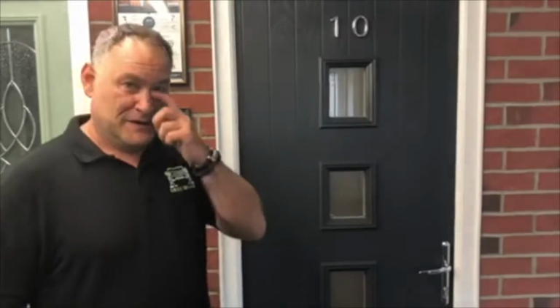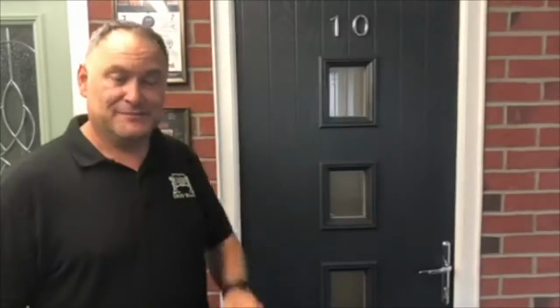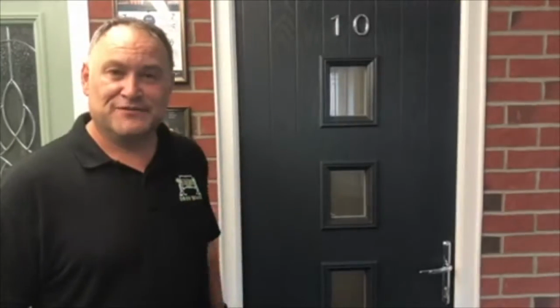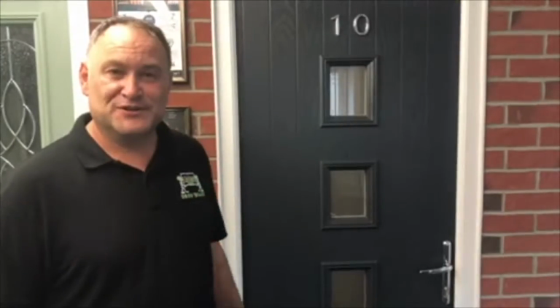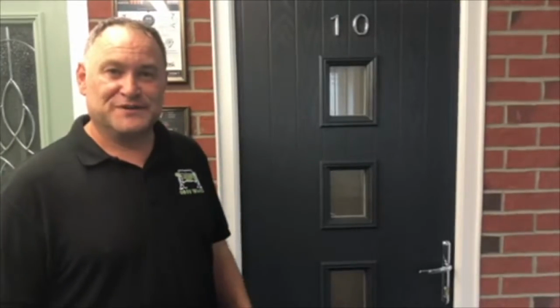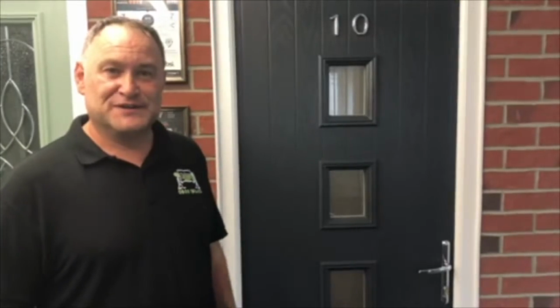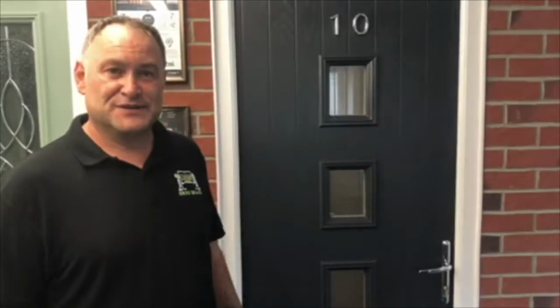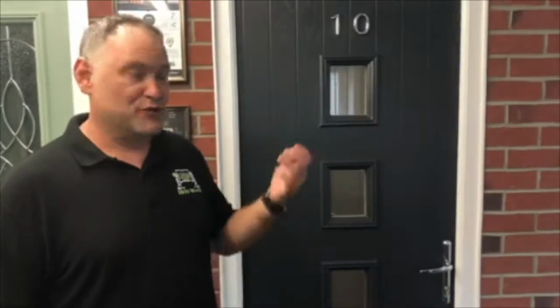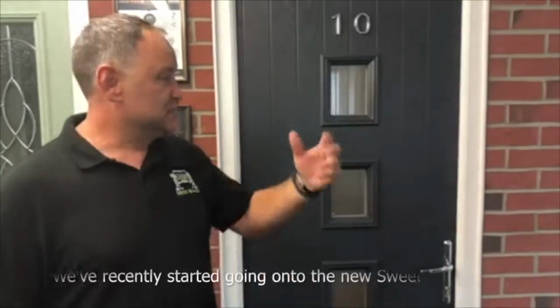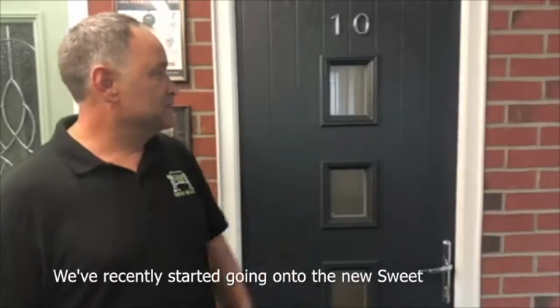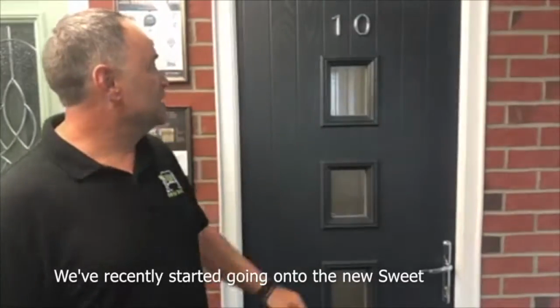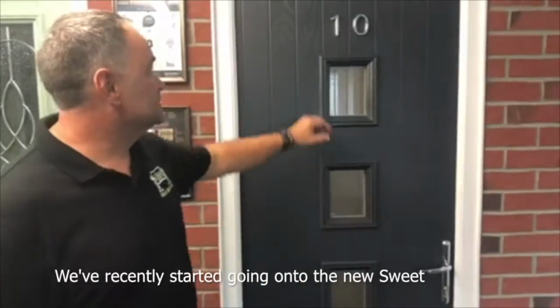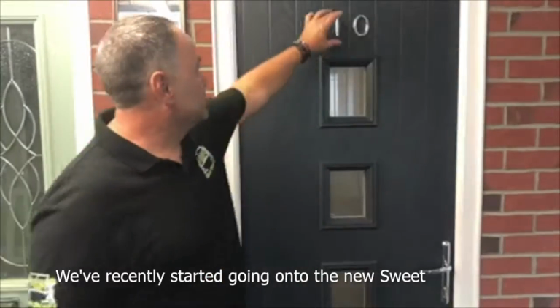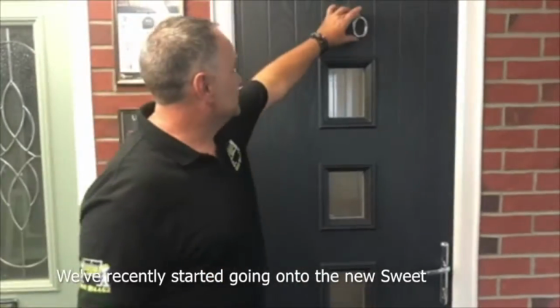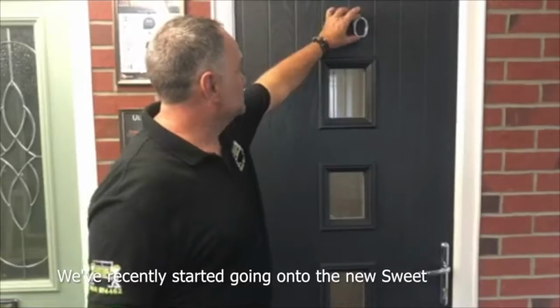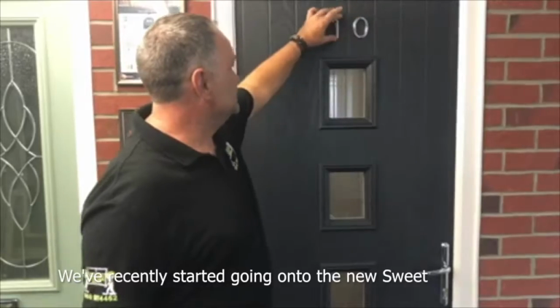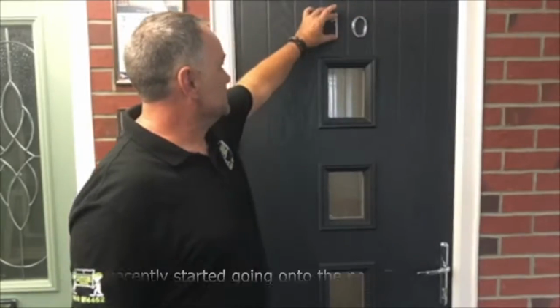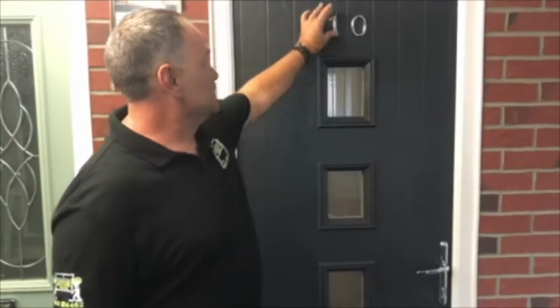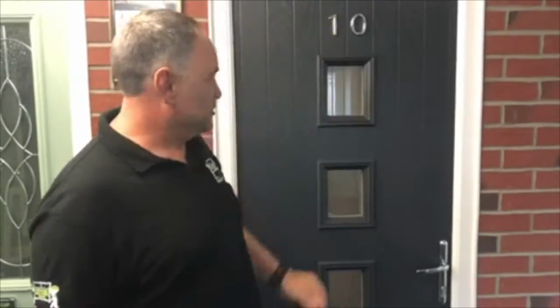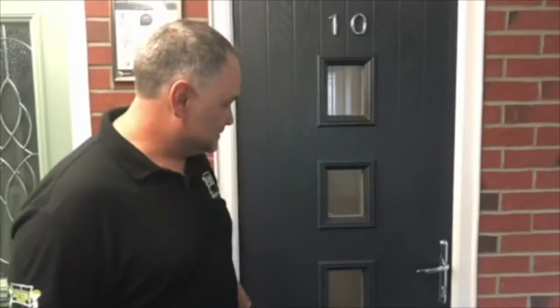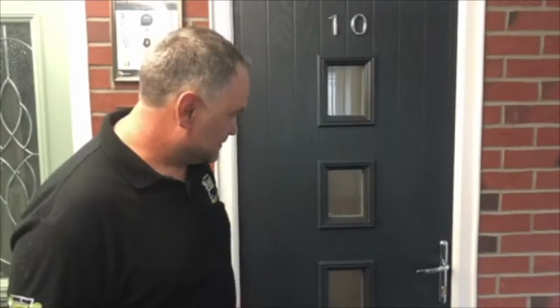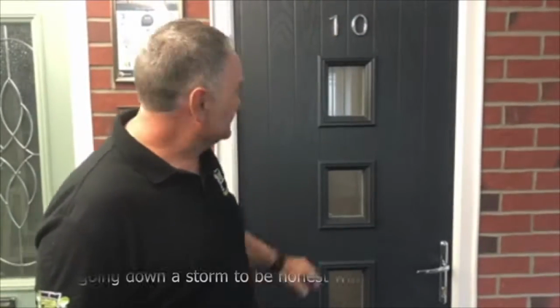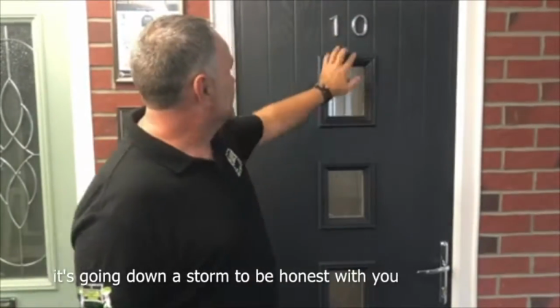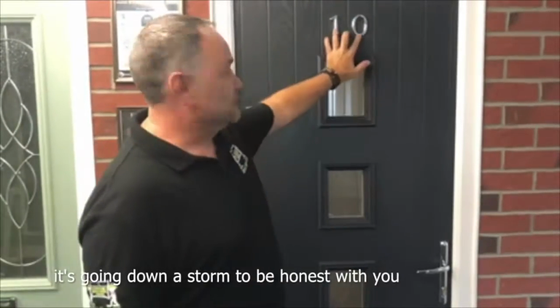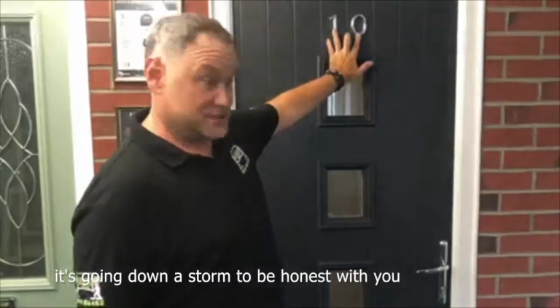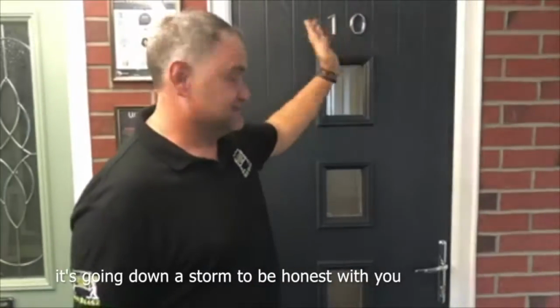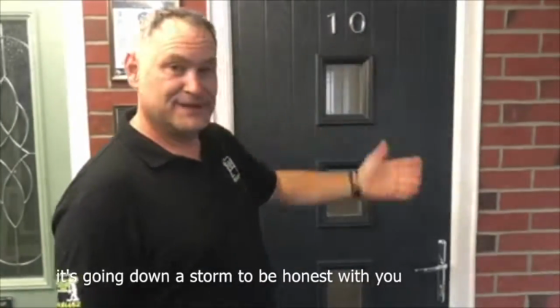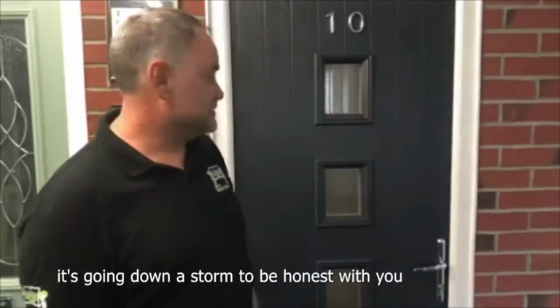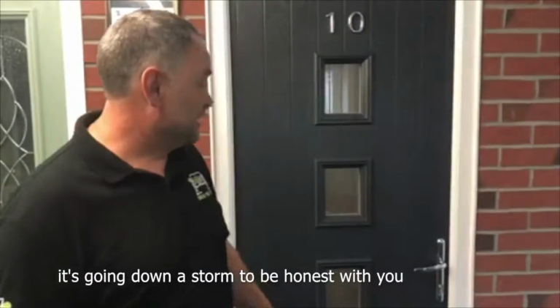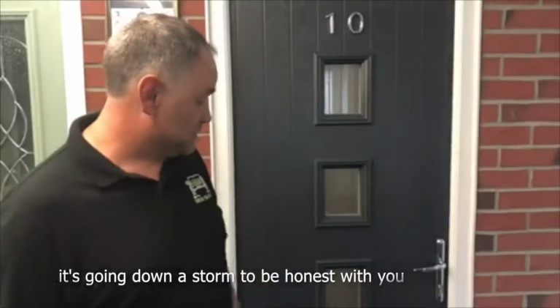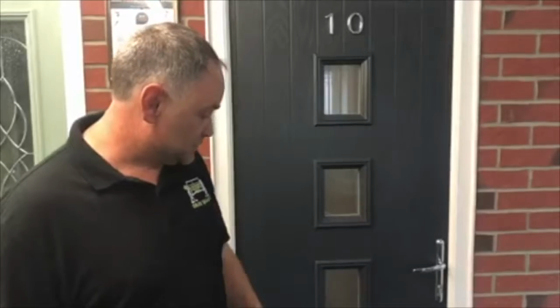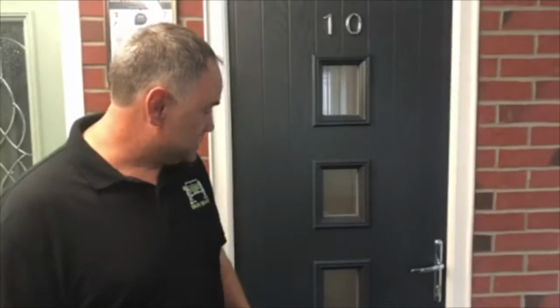Hi, I'm Scott from Yorkshire Dorn and Windows. We've recently started going onto the new suite from Bryson. It's going down a storm, to be honest with you.